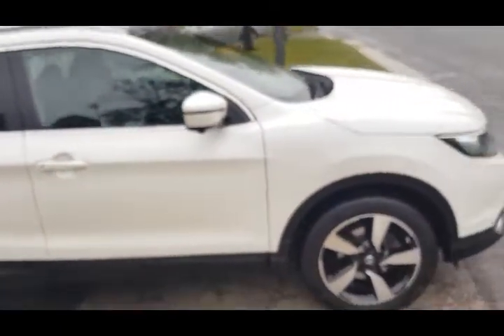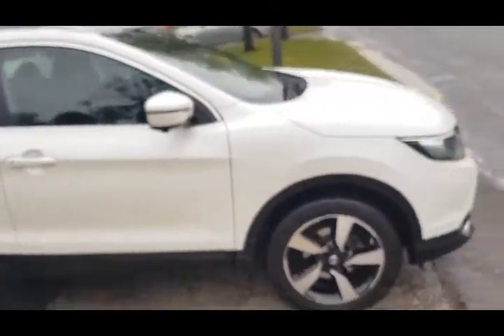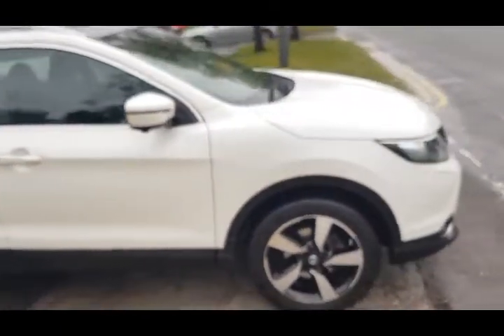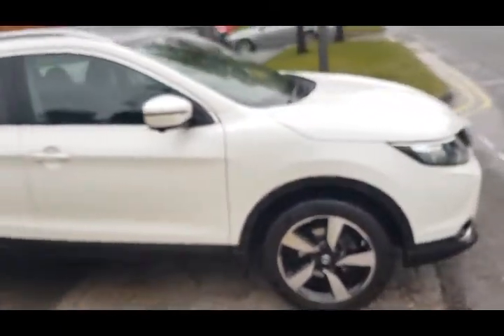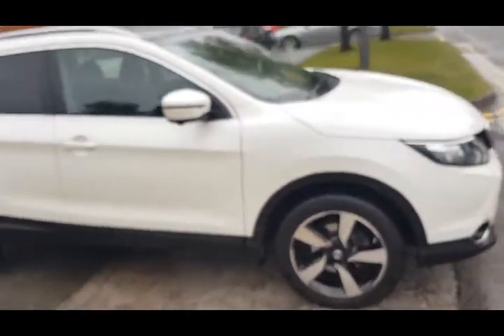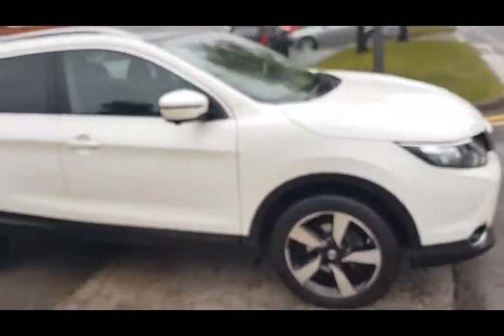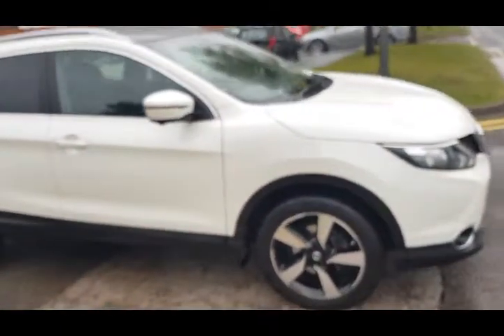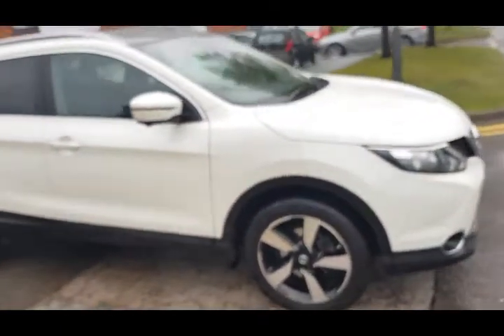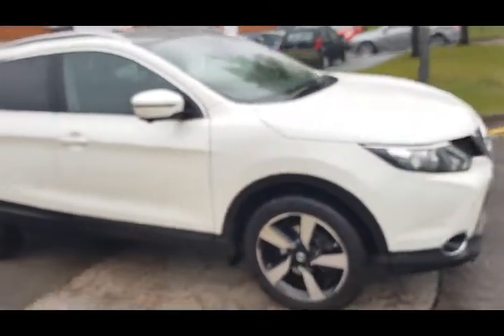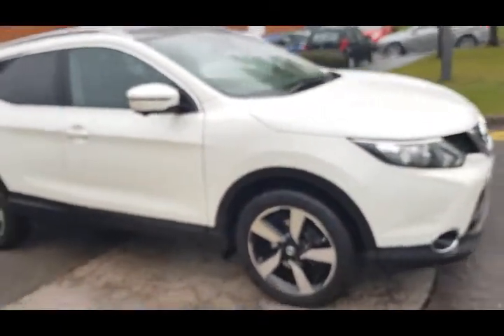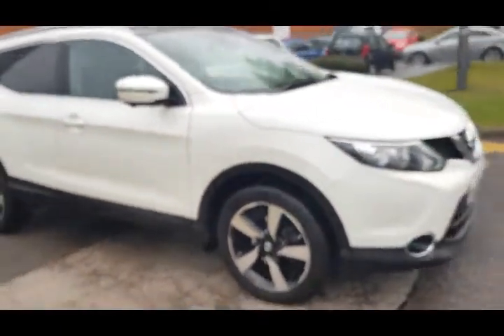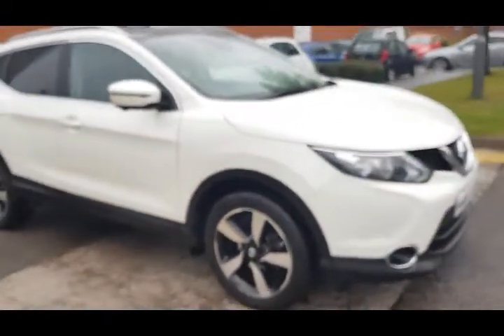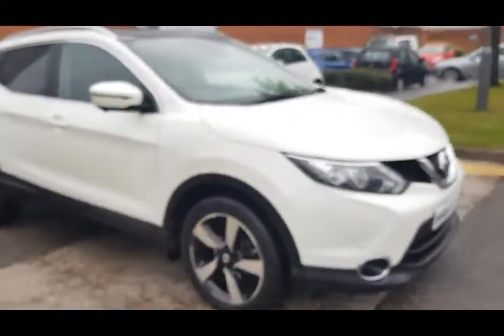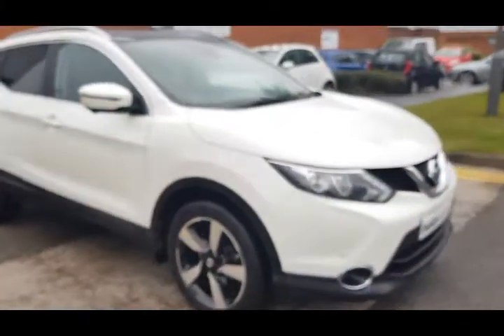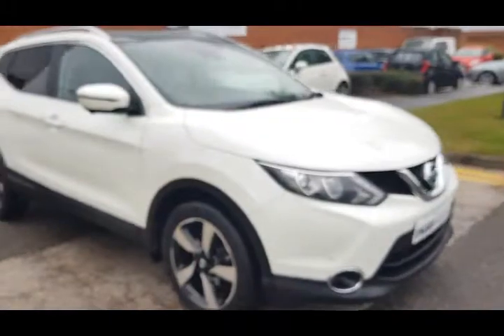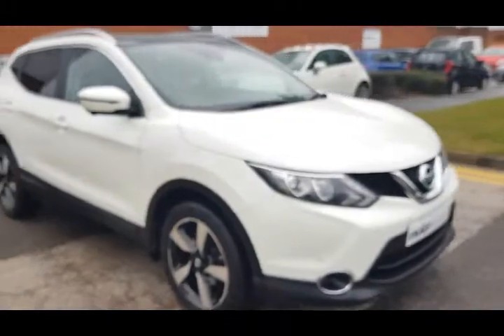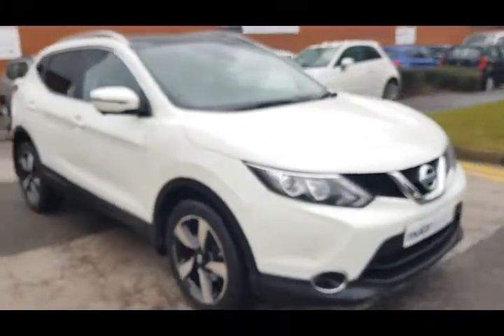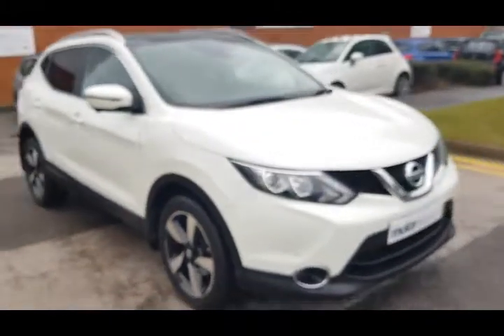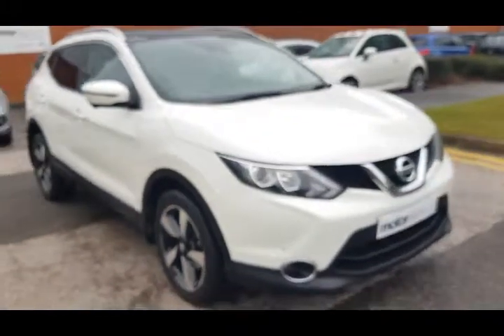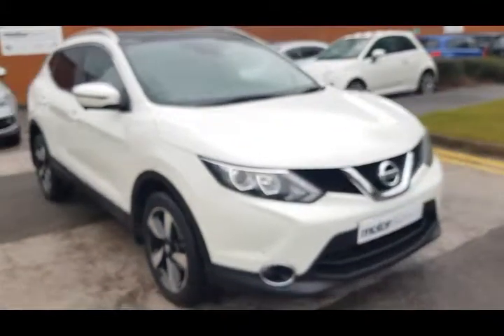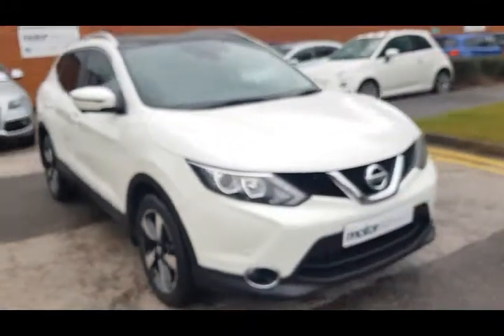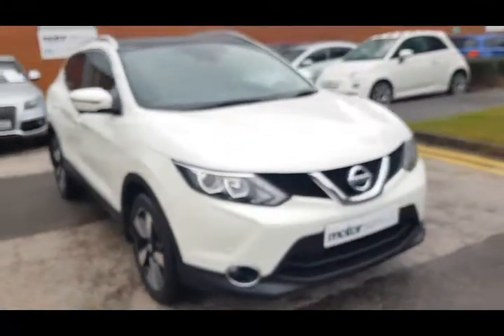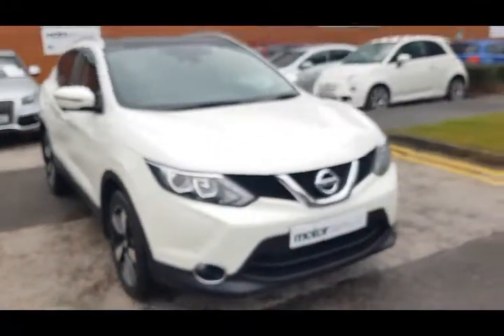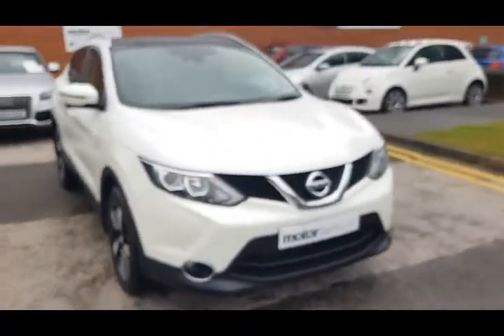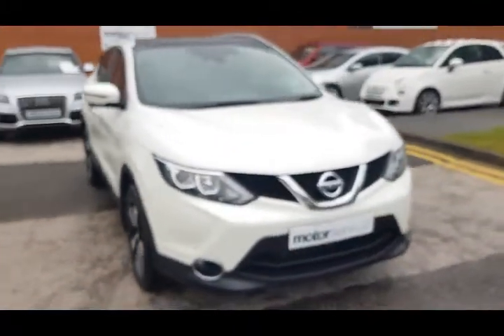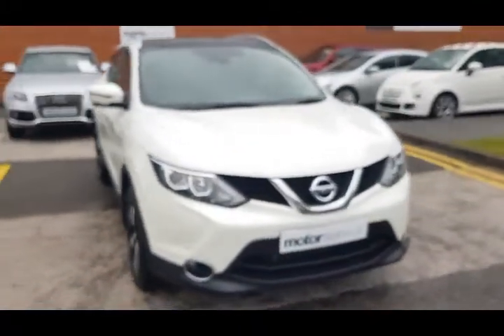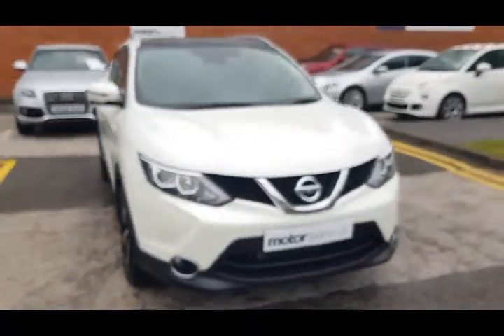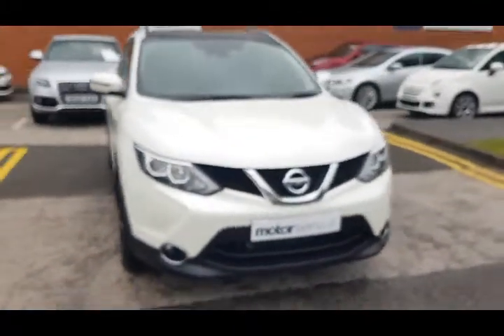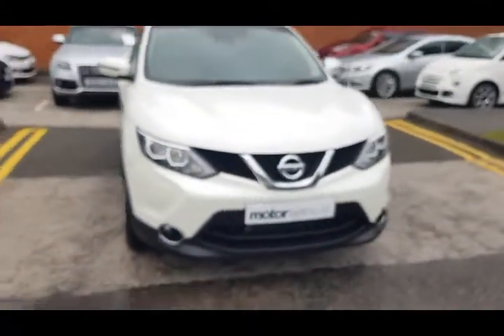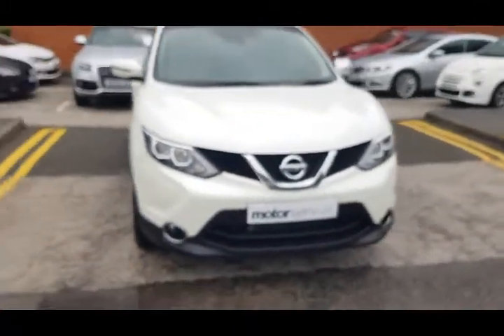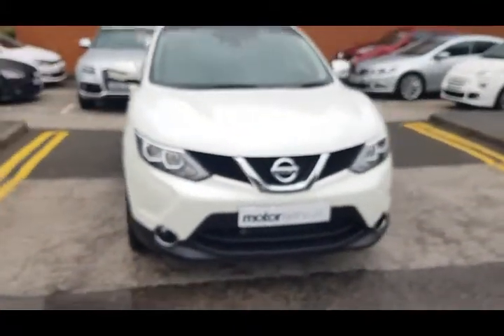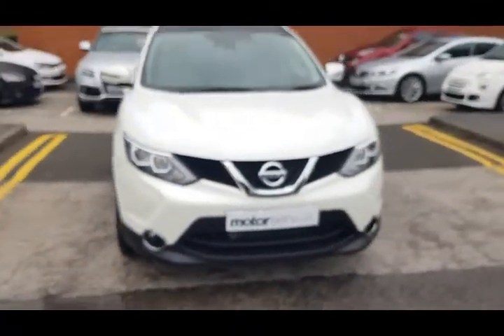Got a great finance package available for you on this car. Please give me a call to arrange a test drive, you won't be disappointed. Thanks for taking the time to watch my video.